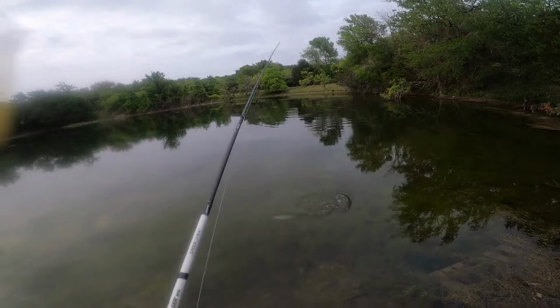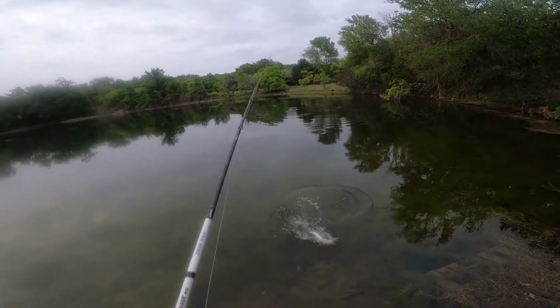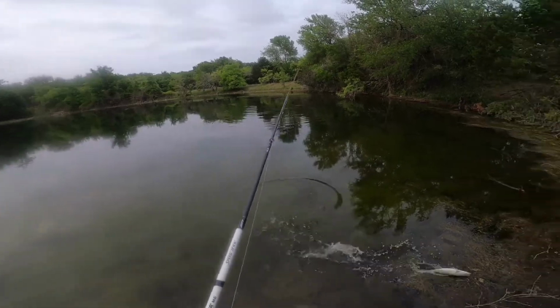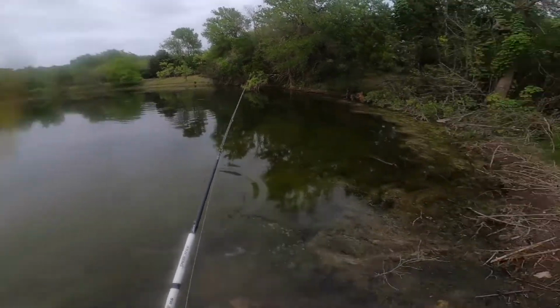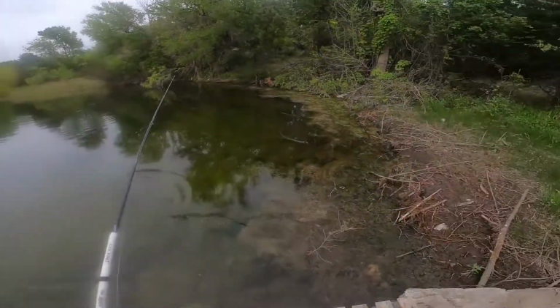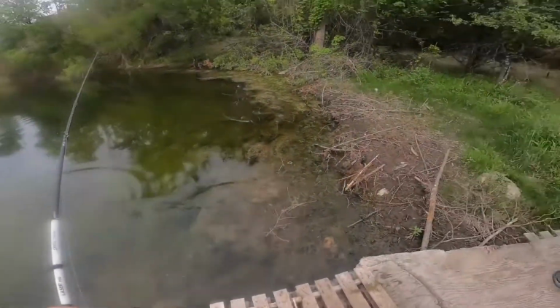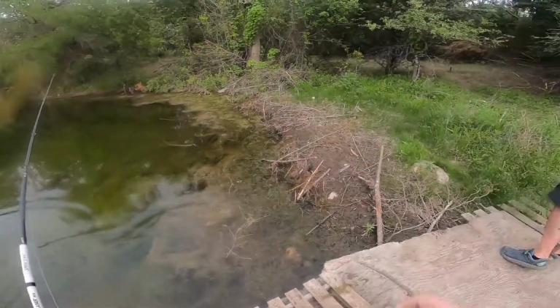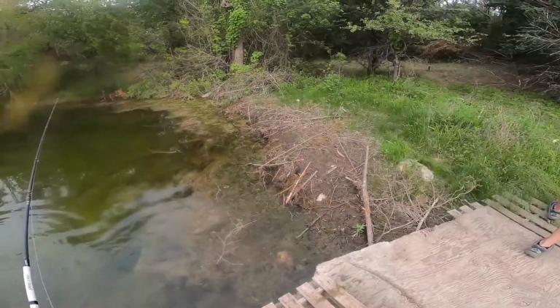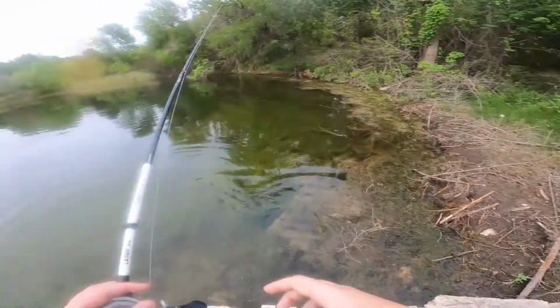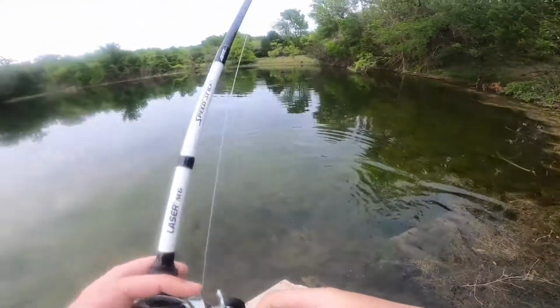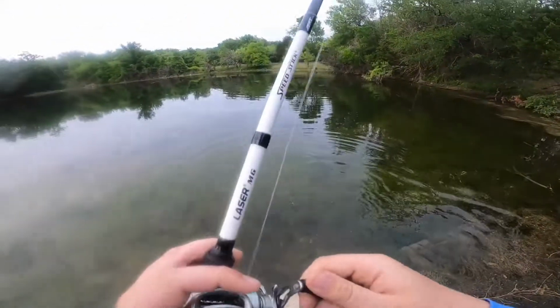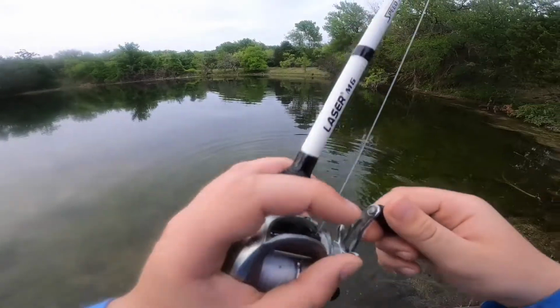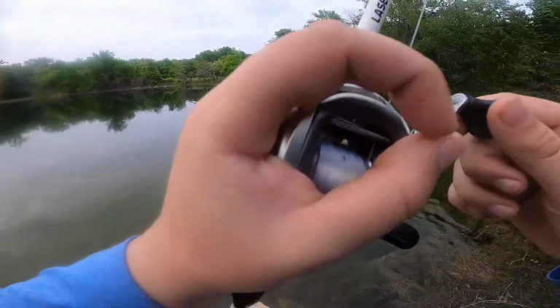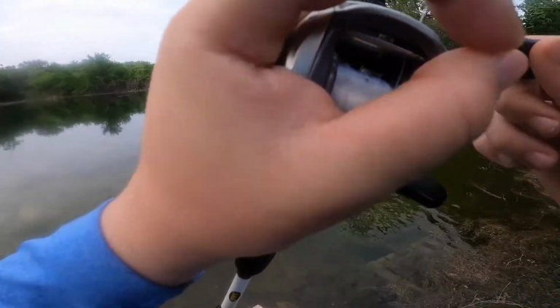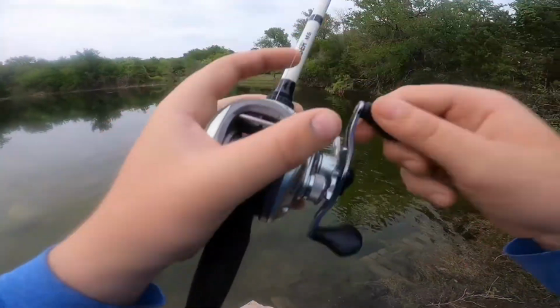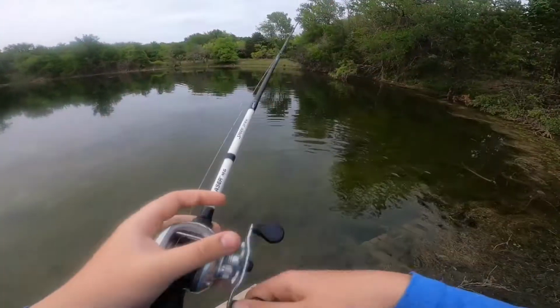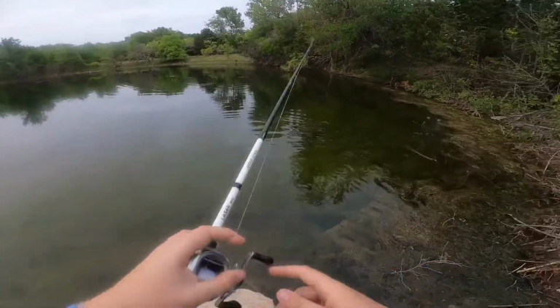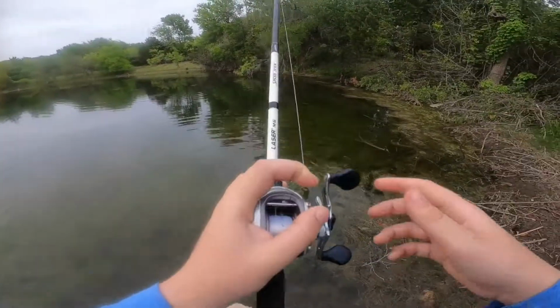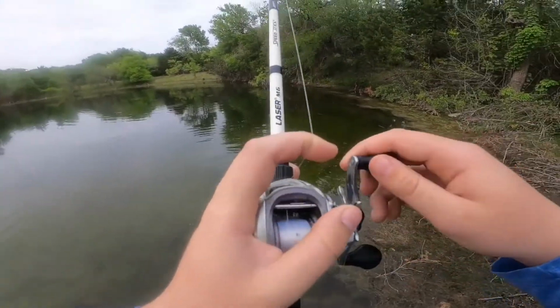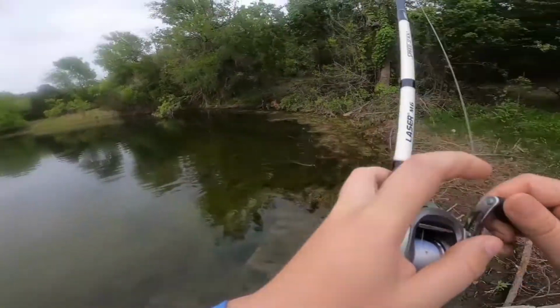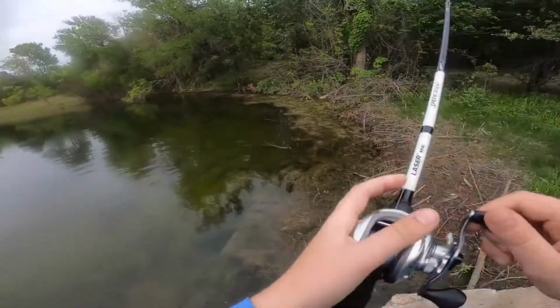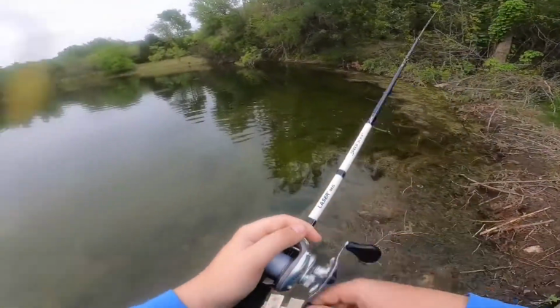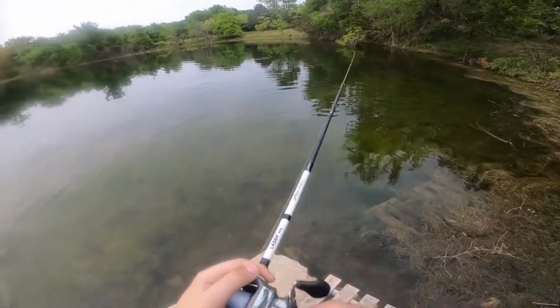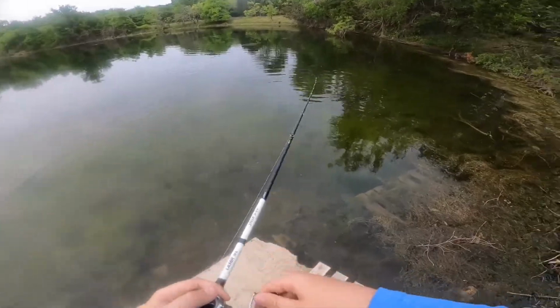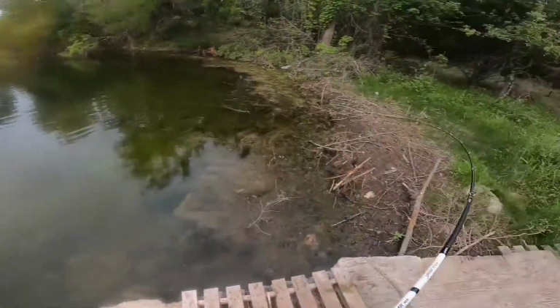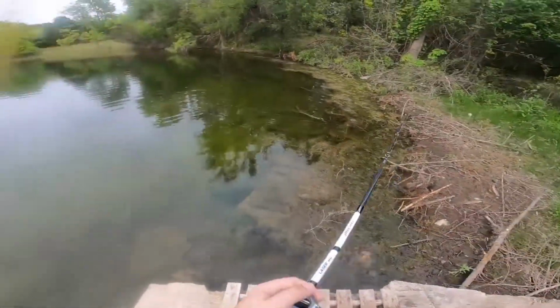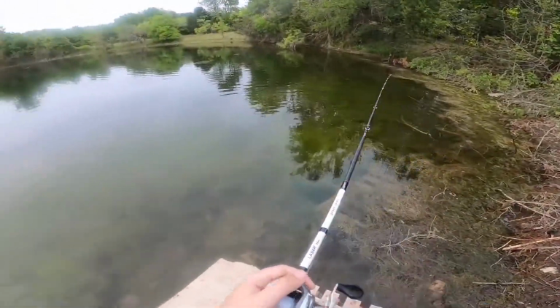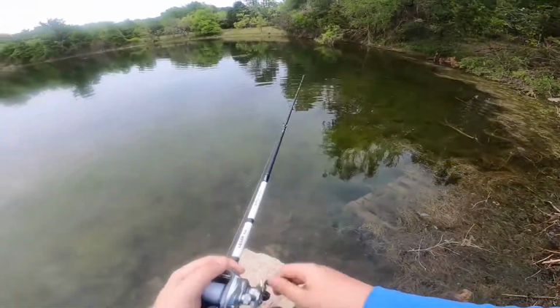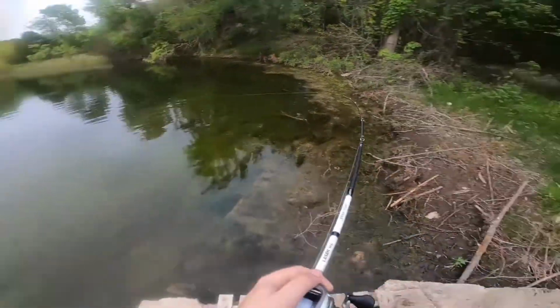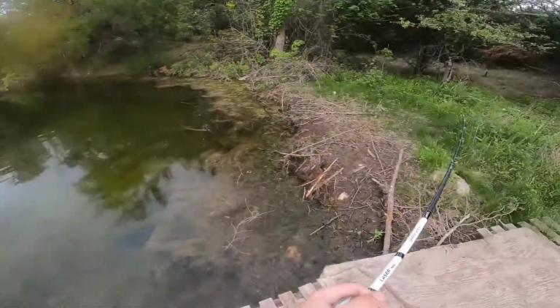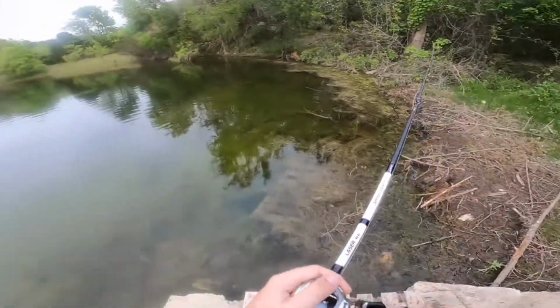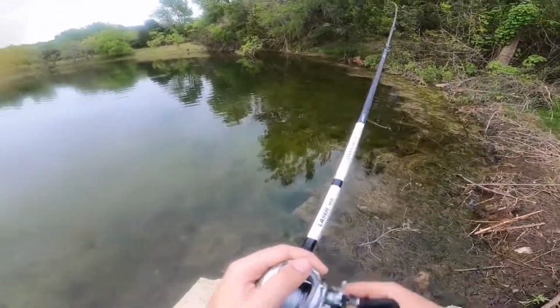What is going on guys, it's Aiden back with another video. It's been a long time and I'm so ready to start posting YouTube videos, so you're gonna see a lot more content coming up. But today's video is just me trying to catch some fish — and I end up catching some, so just stick around and wait and see.